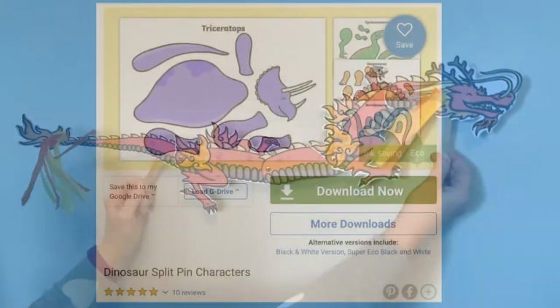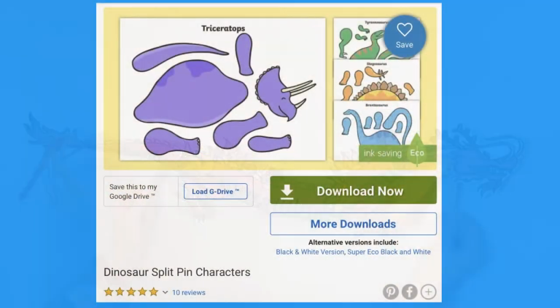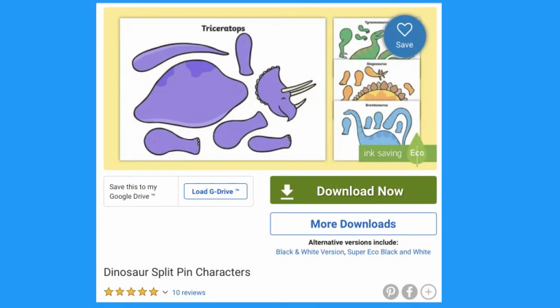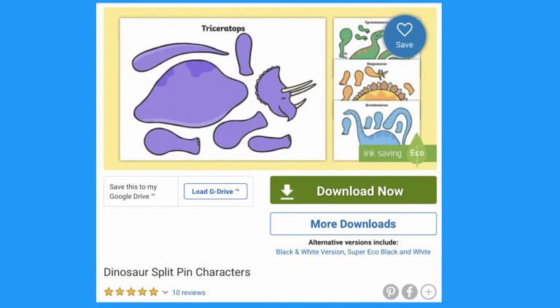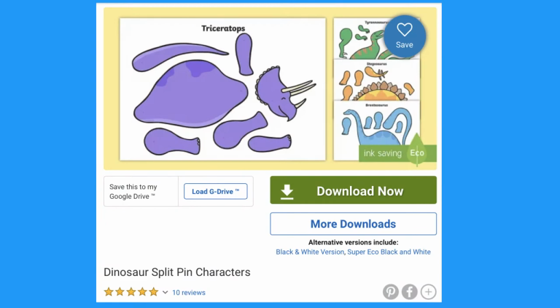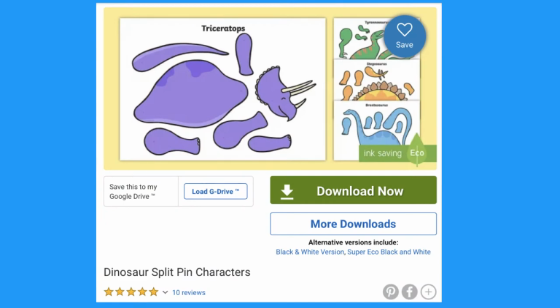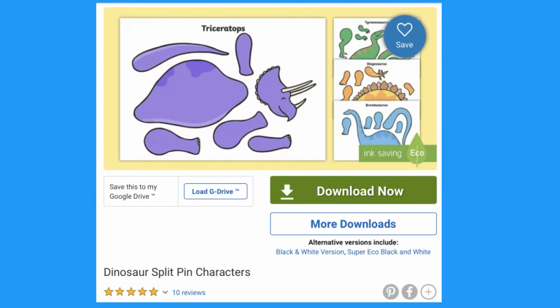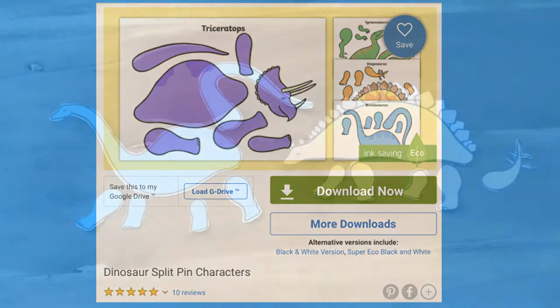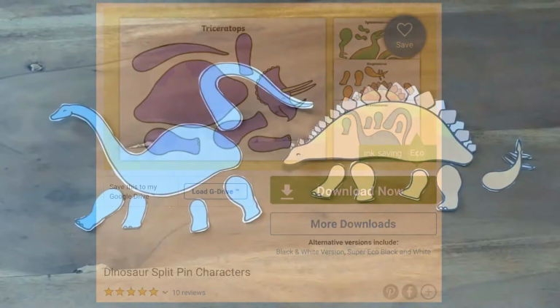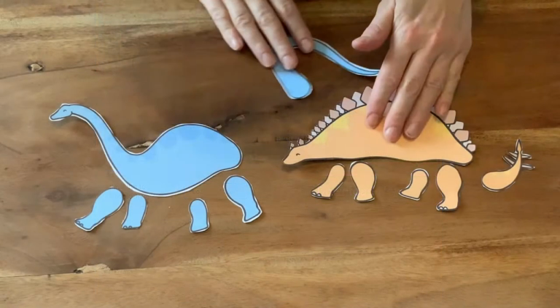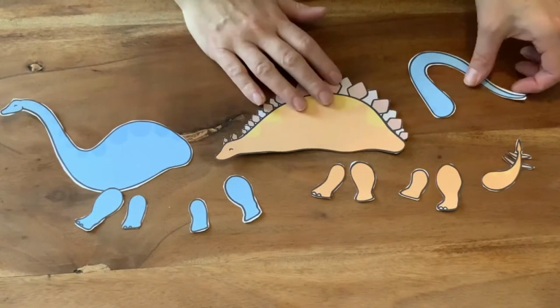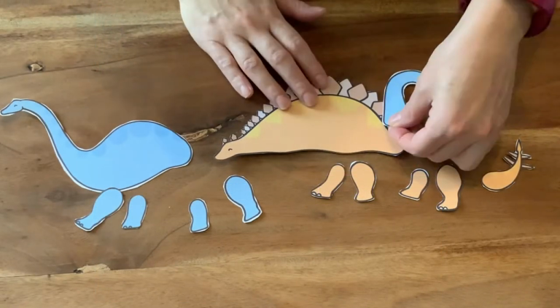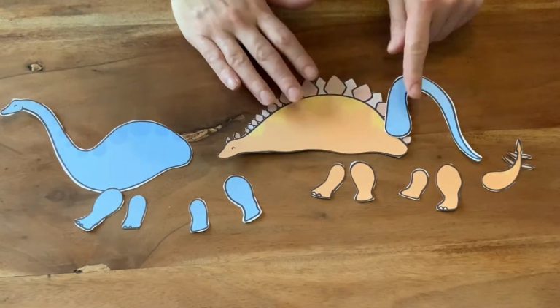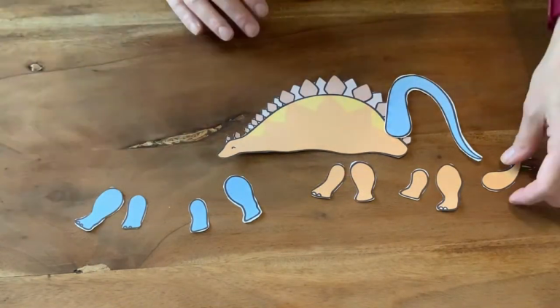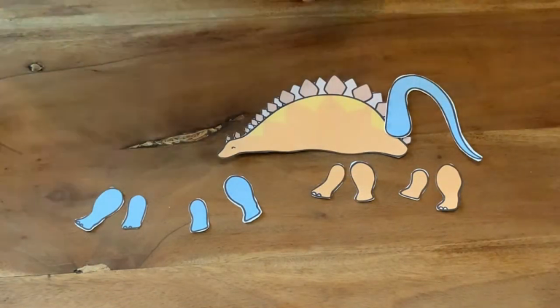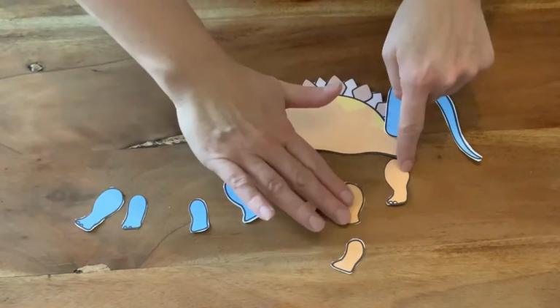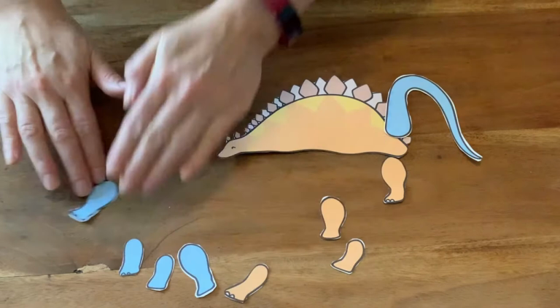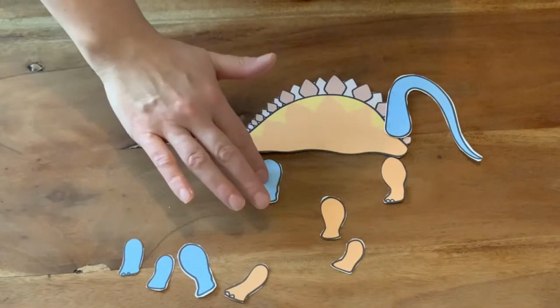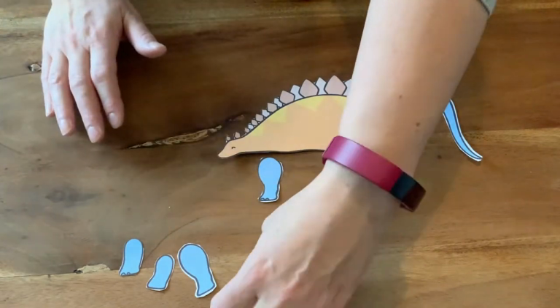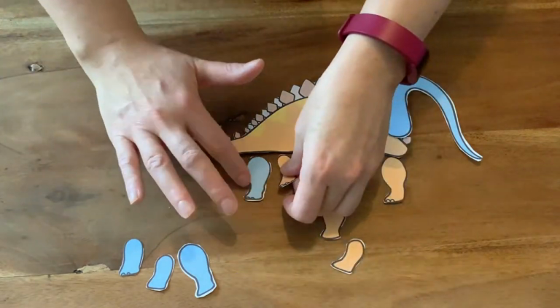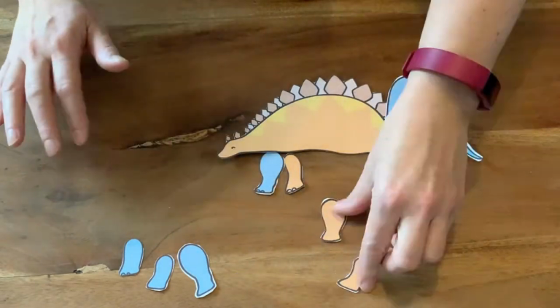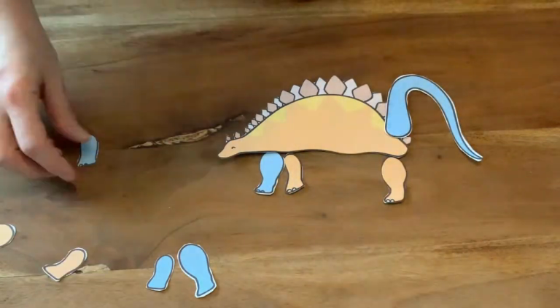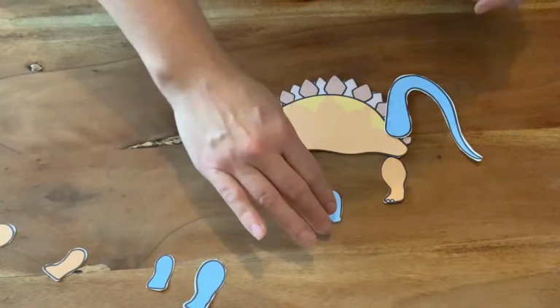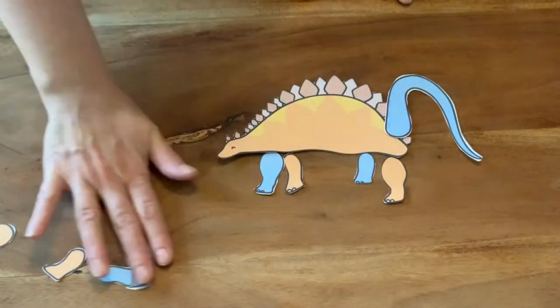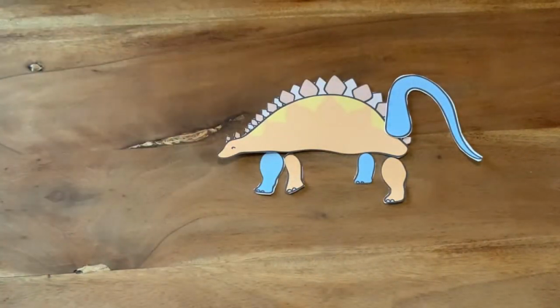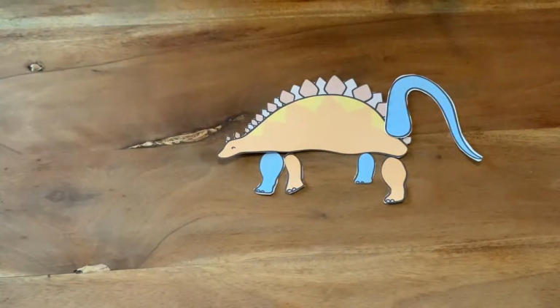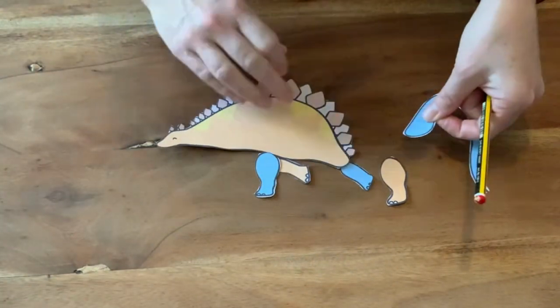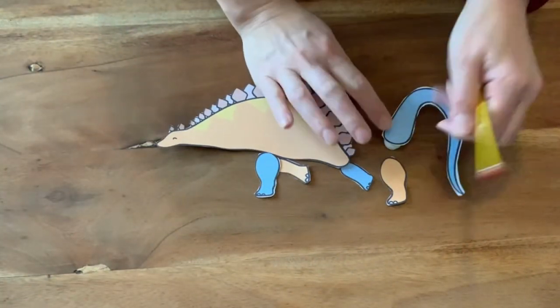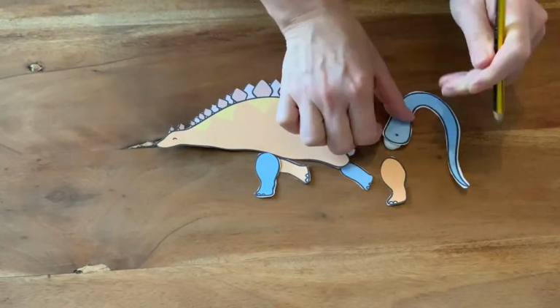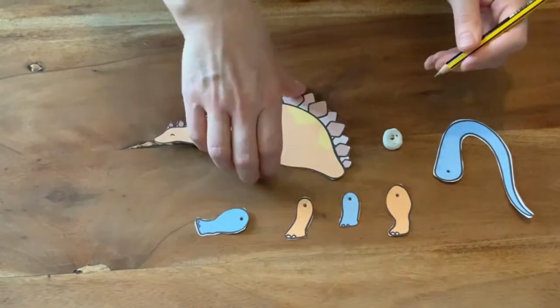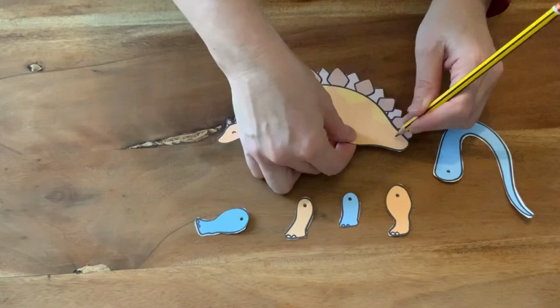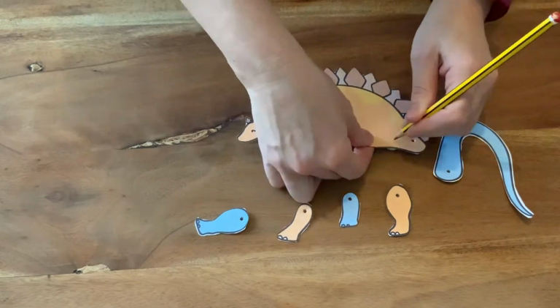Let's look at these dinosaur split pin characters. There are a few to choose from, or you can mix and match to make your own dinosaur design. Make holes and attach split pins as before.